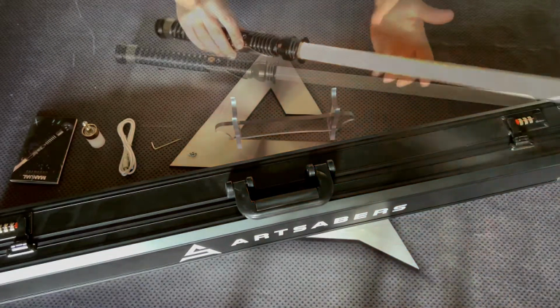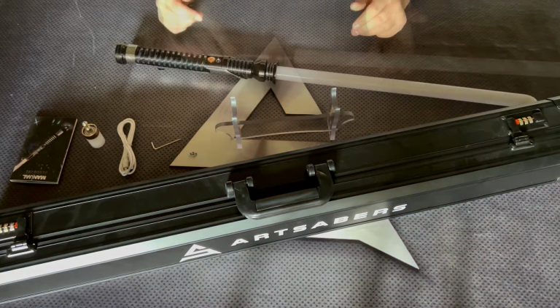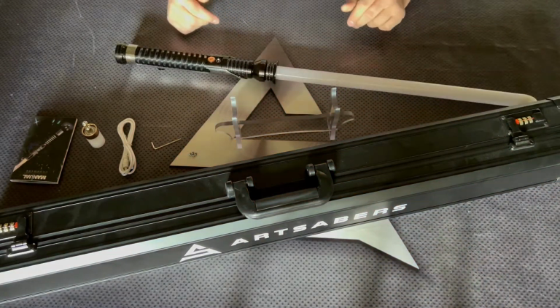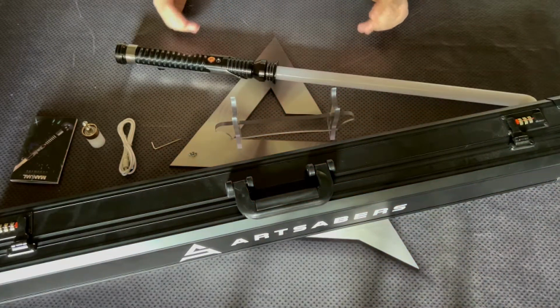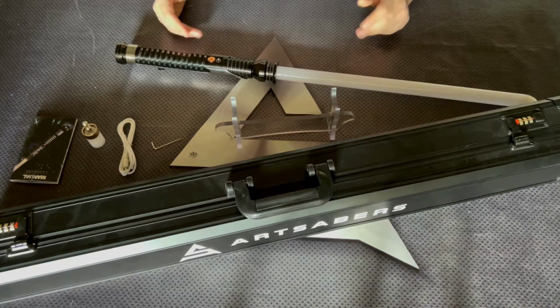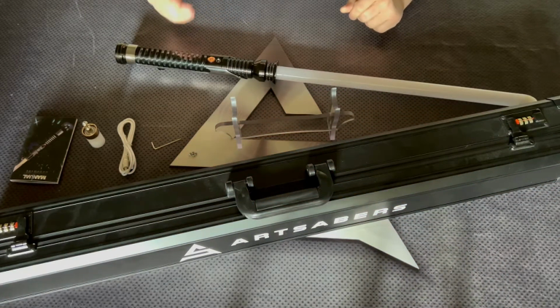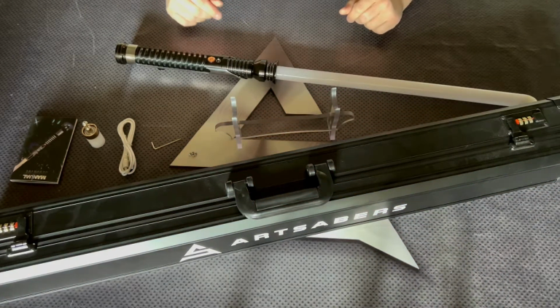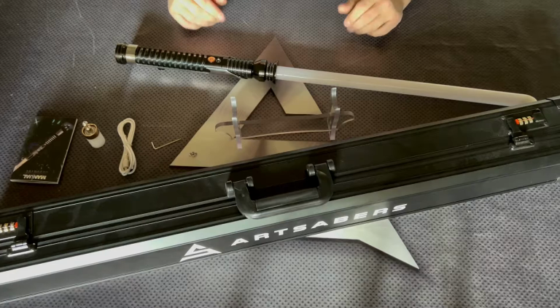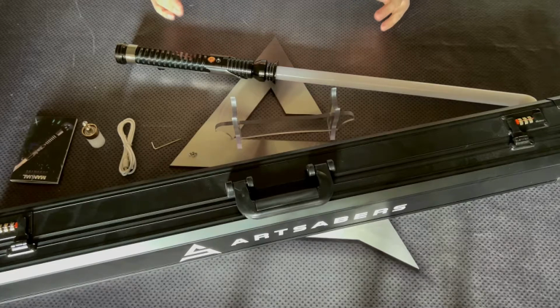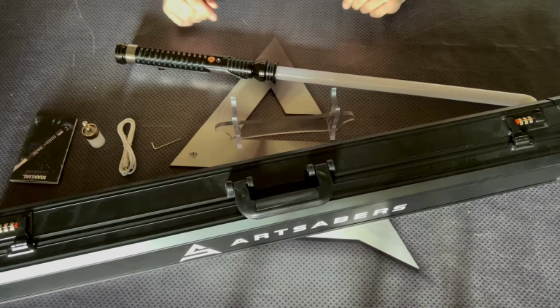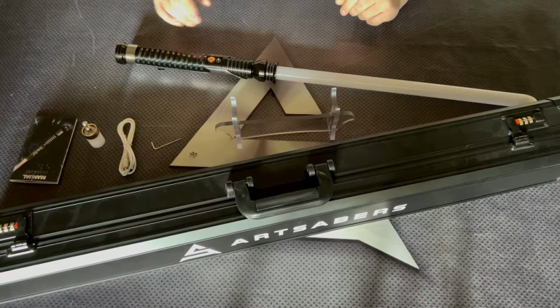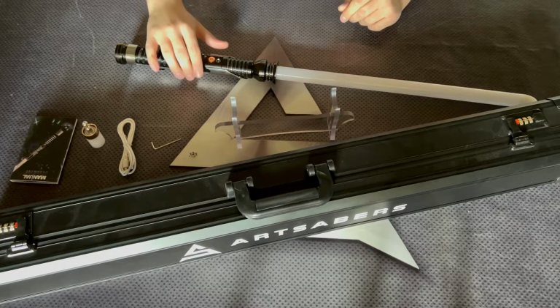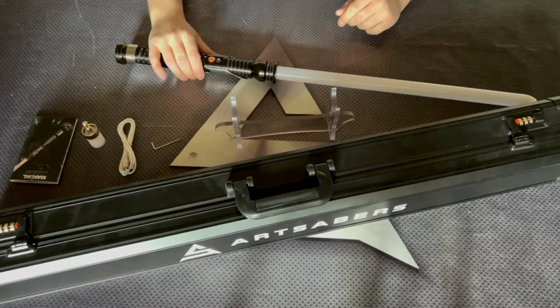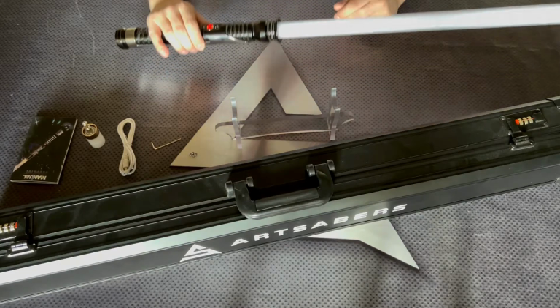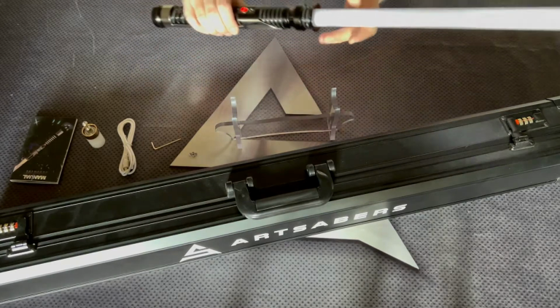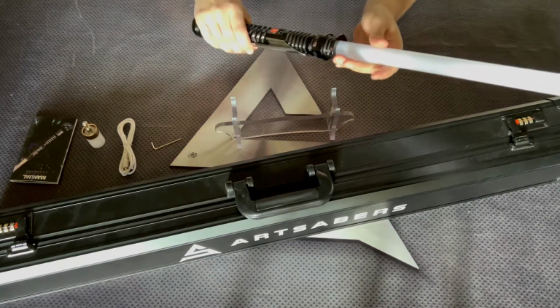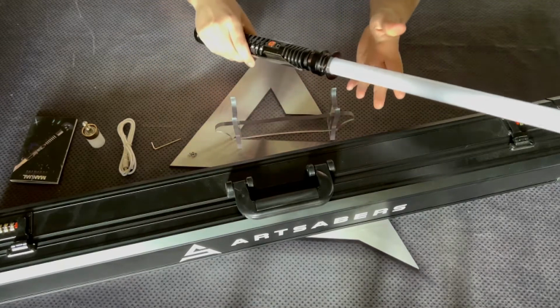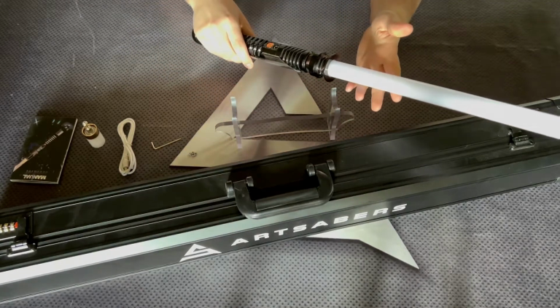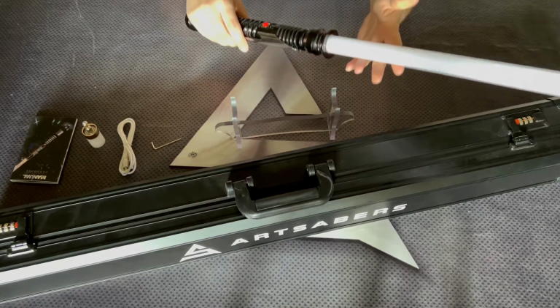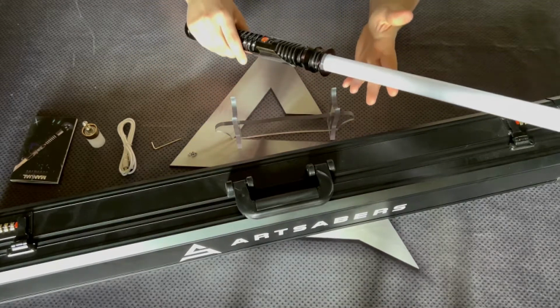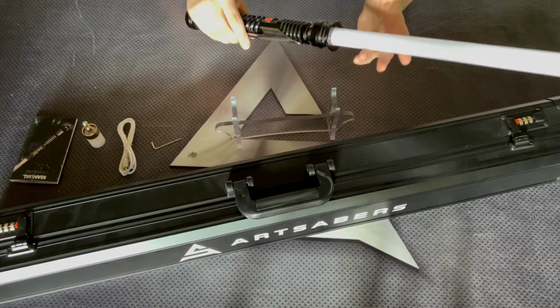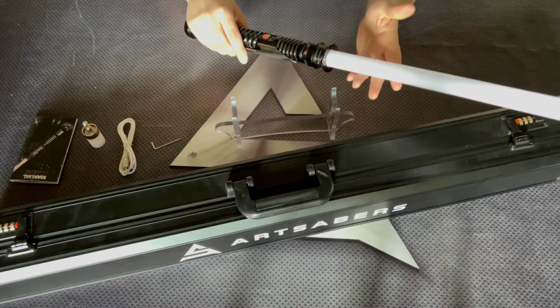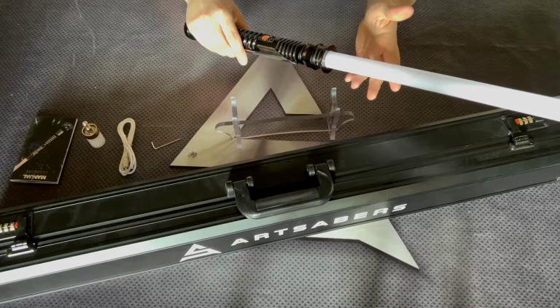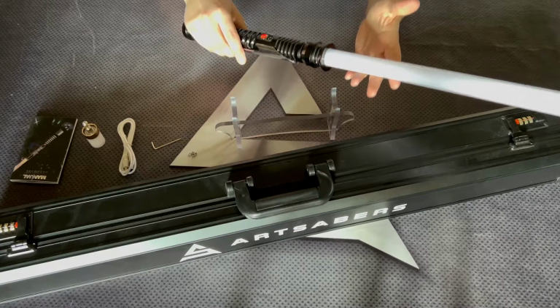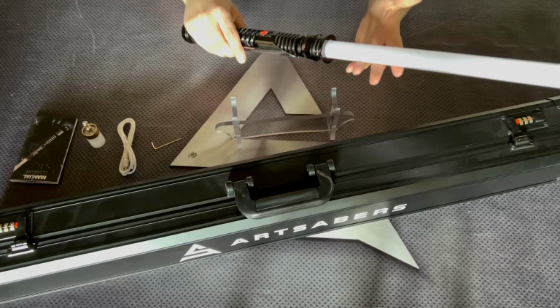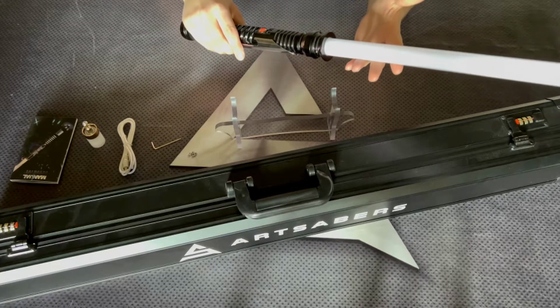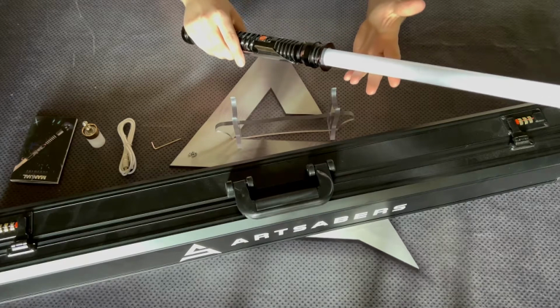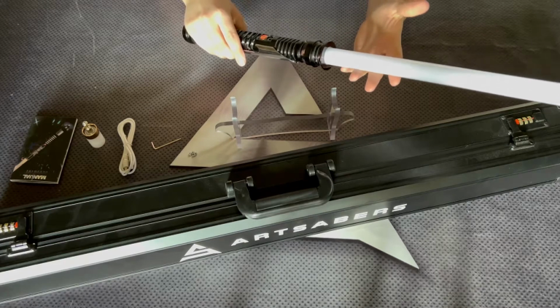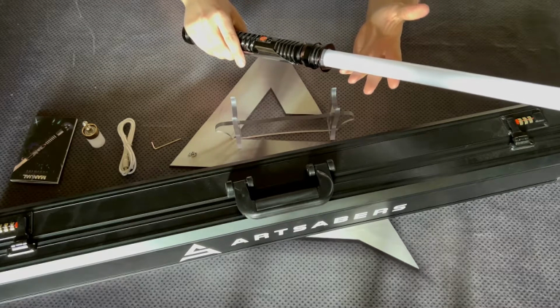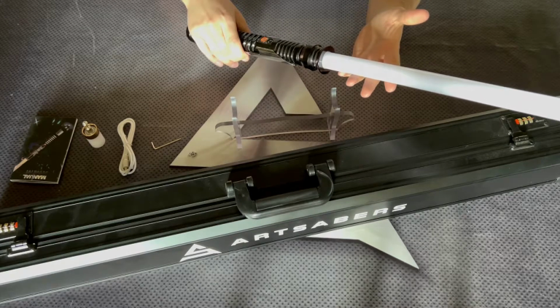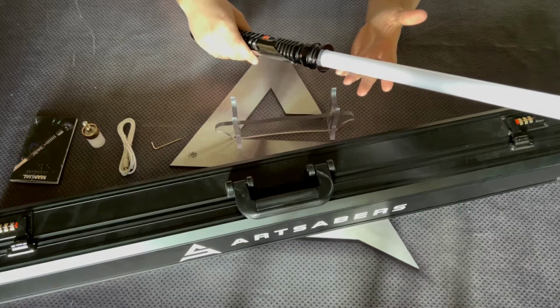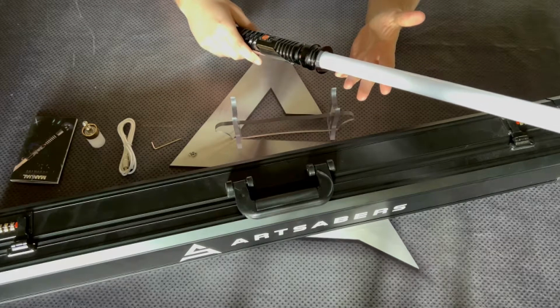Let's dive into the heroes, soundfonts, and the smoothswing. Twisting the hilt to the left, you can switch the heroes. Twisting the hilt to the right, you can power on or power off the Saber.